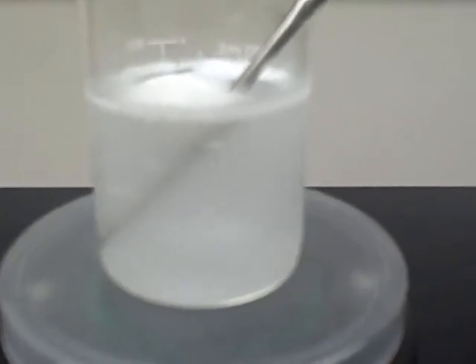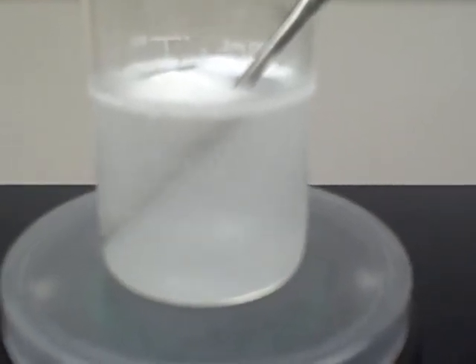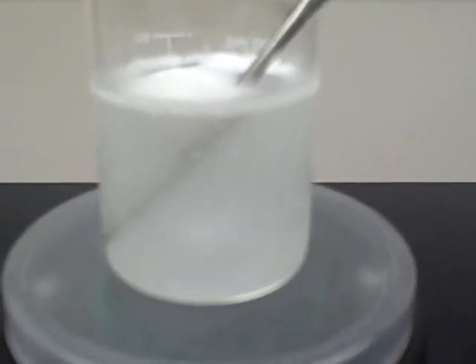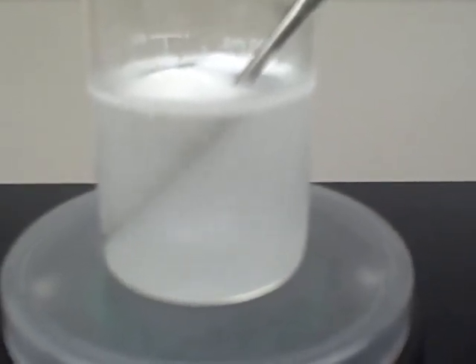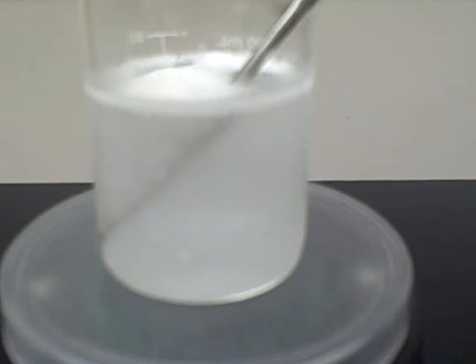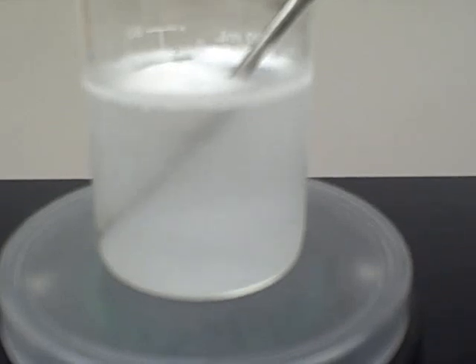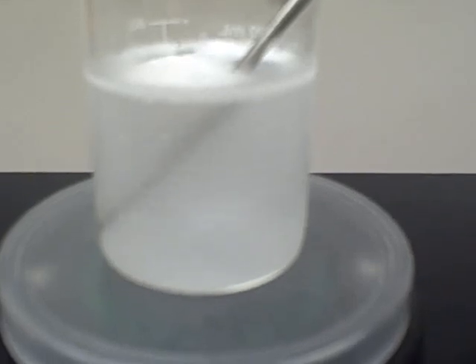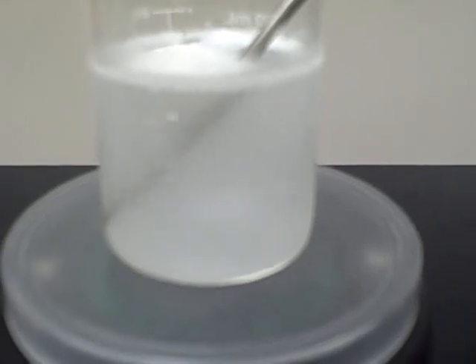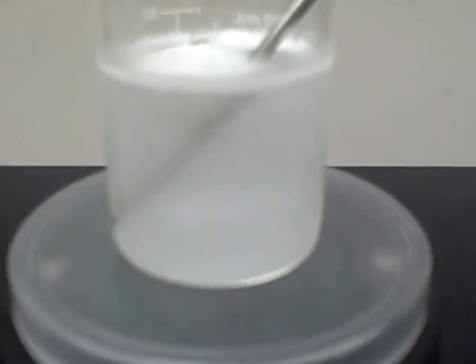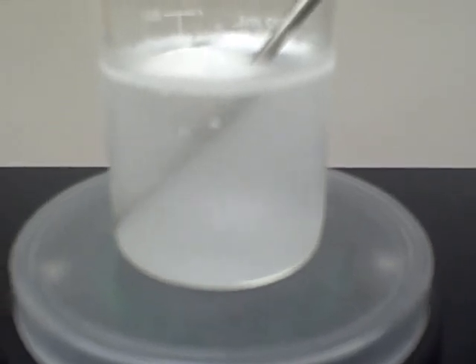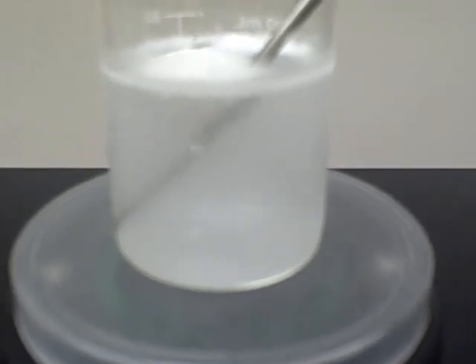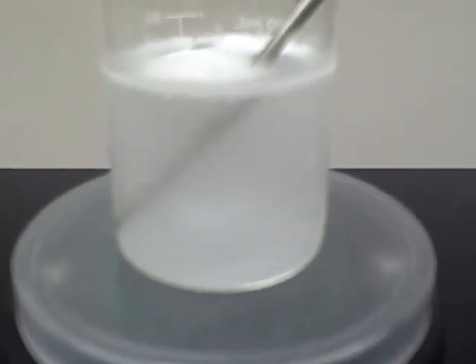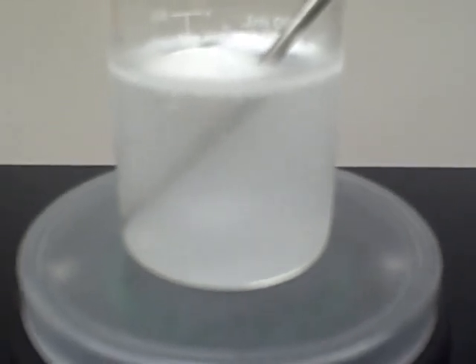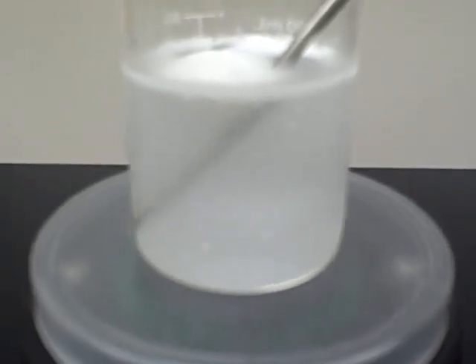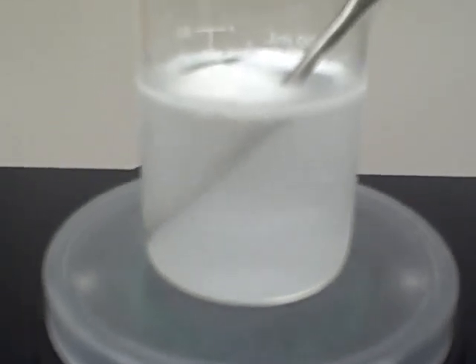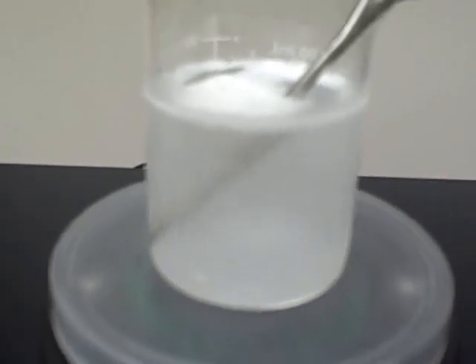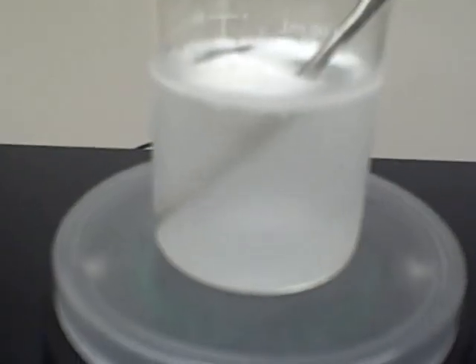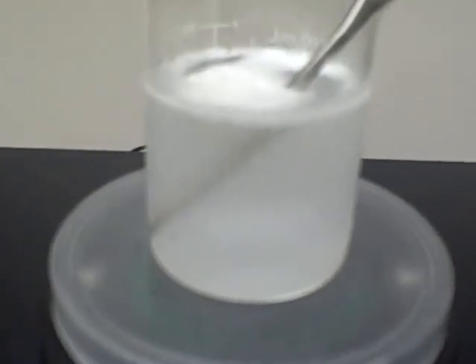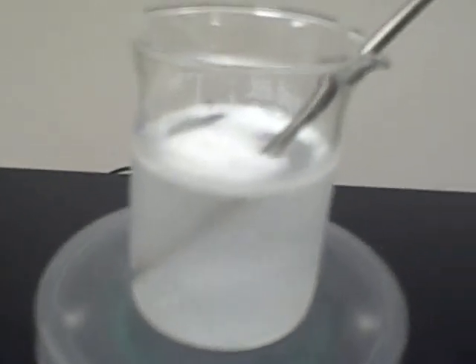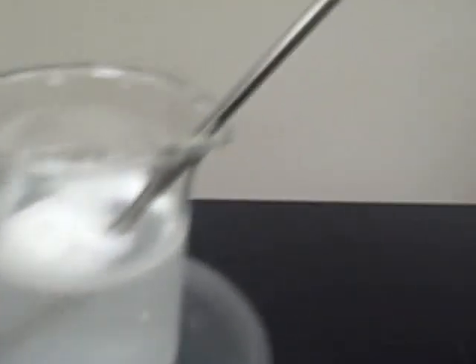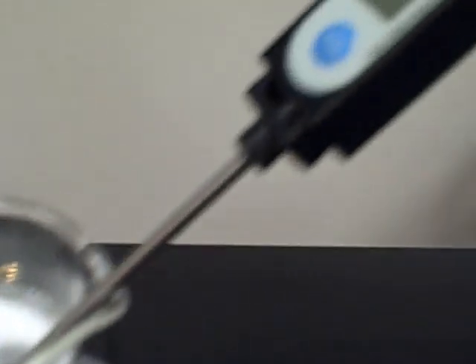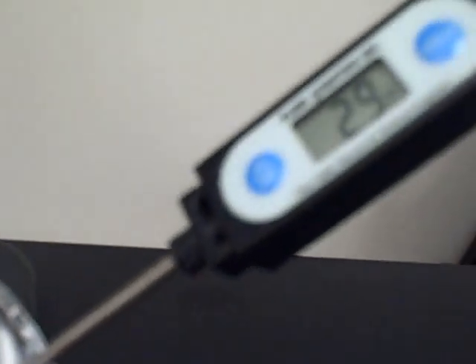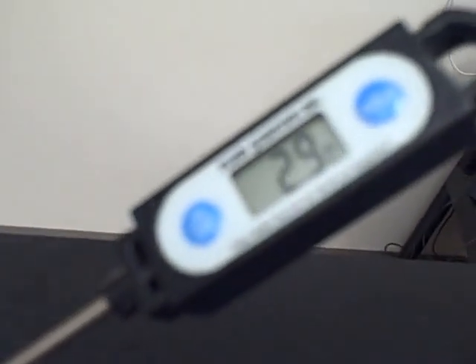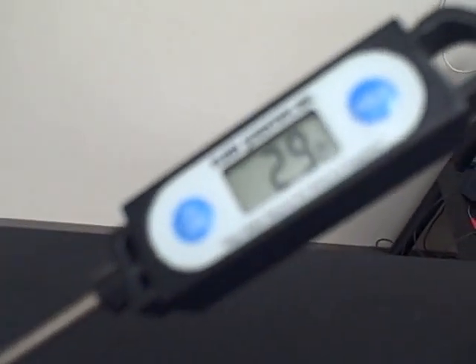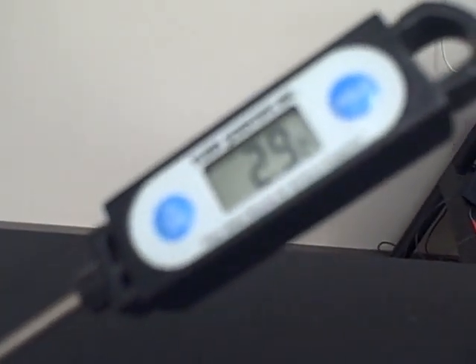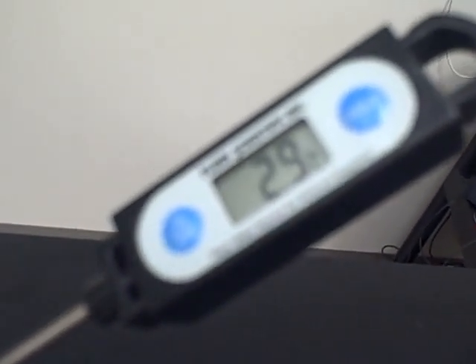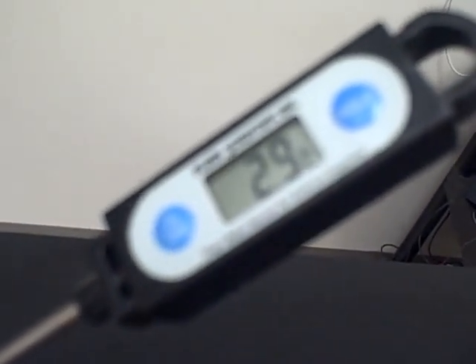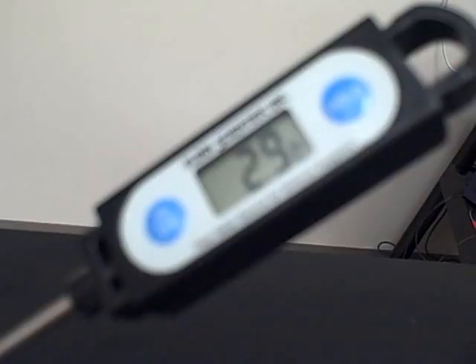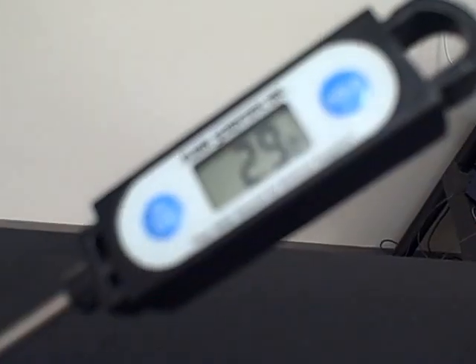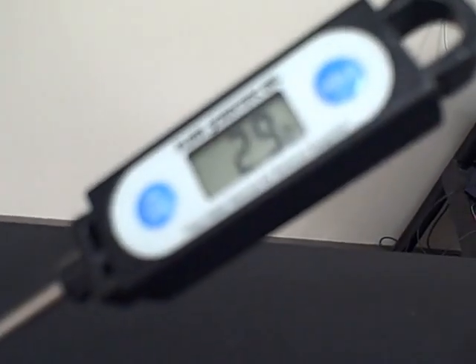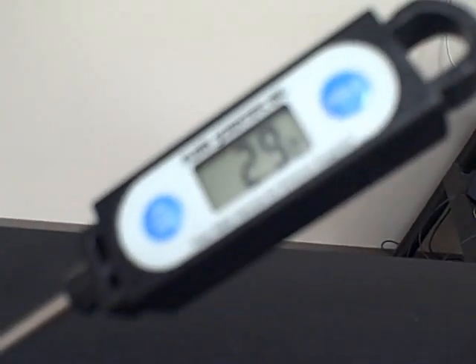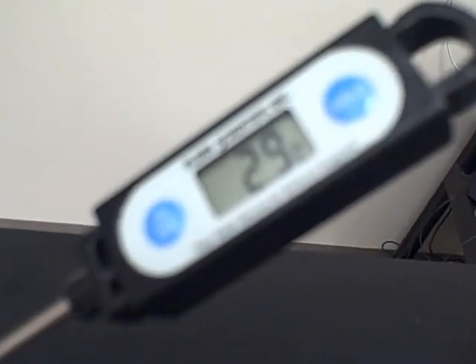Most of that ammonium nitrate is now dissolved. The solution begins to clear a little bit. You can see that our temperature is going down almost 22 degrees.